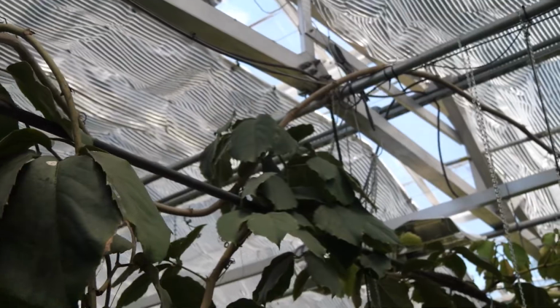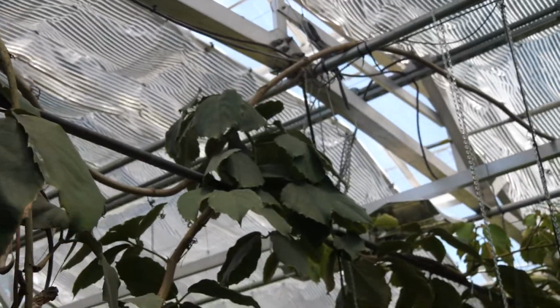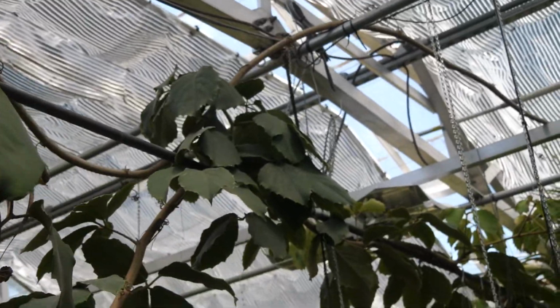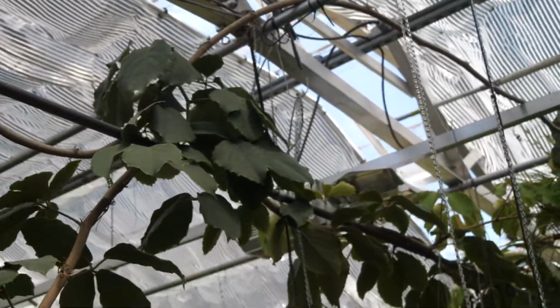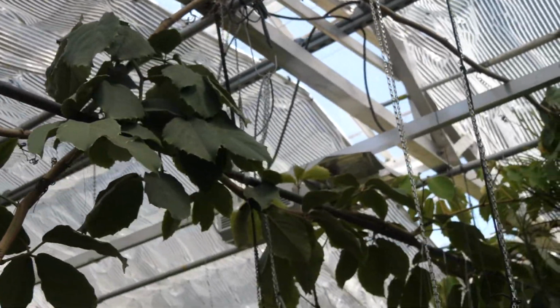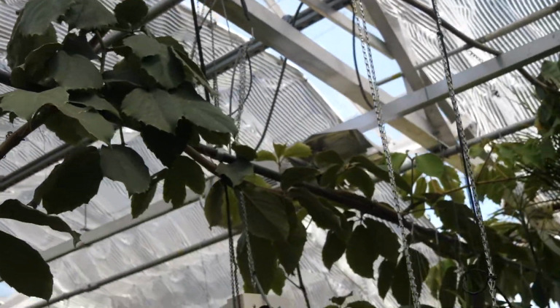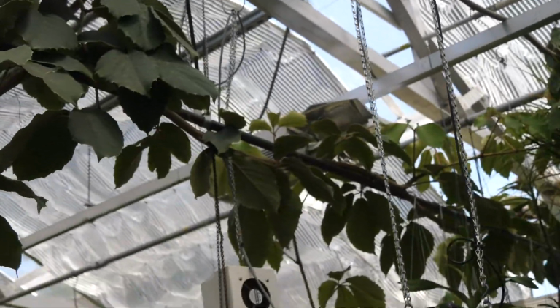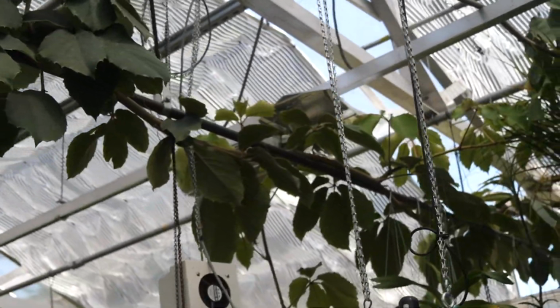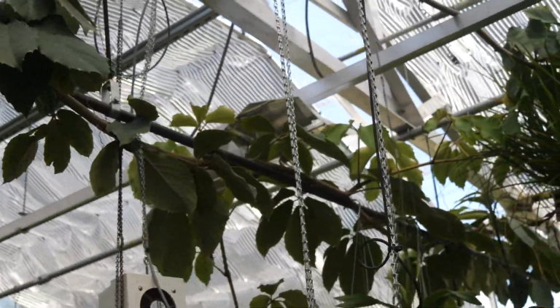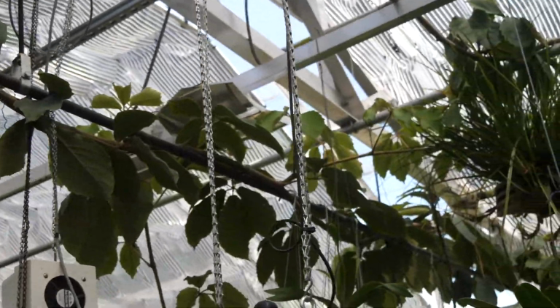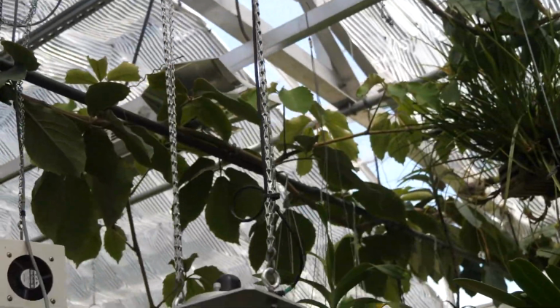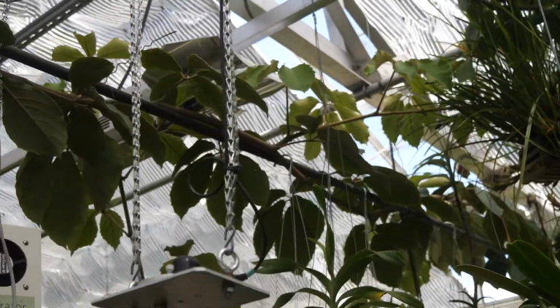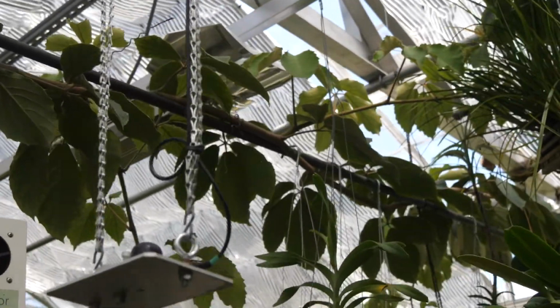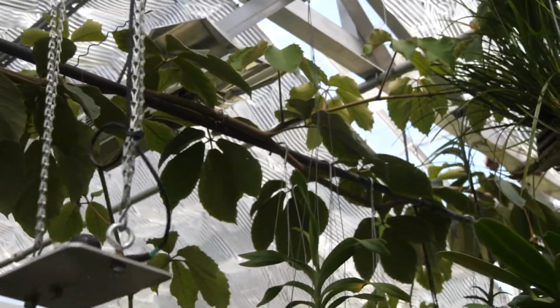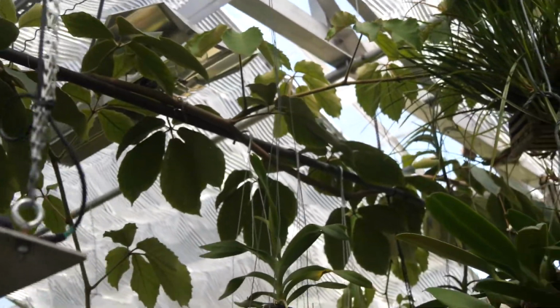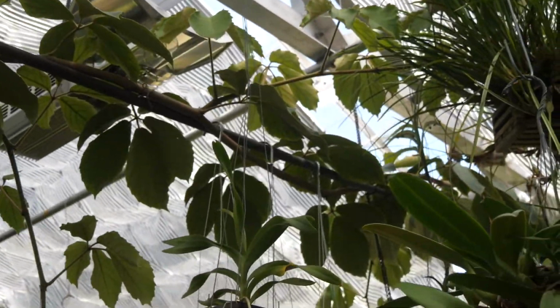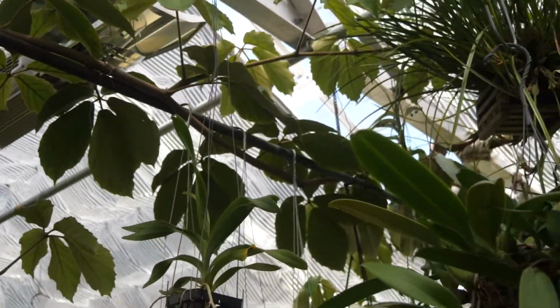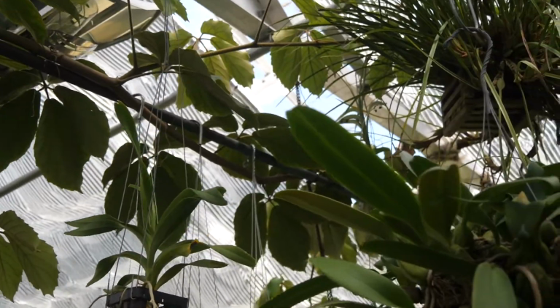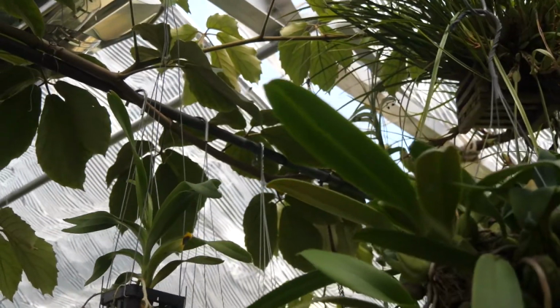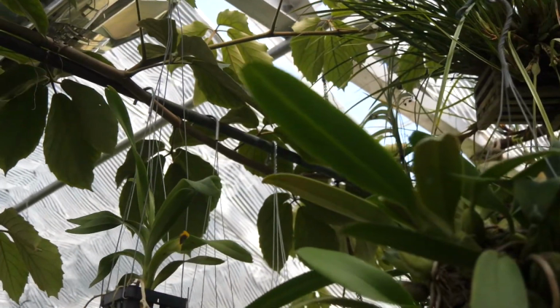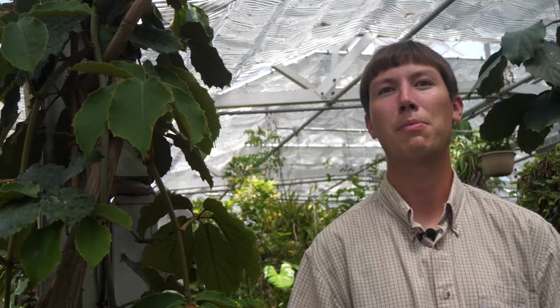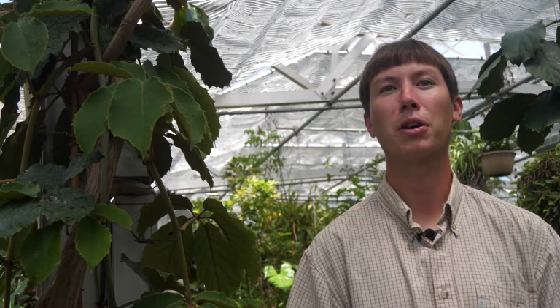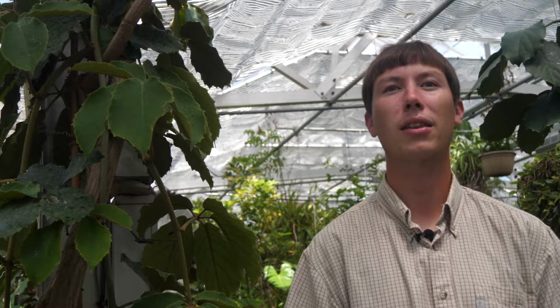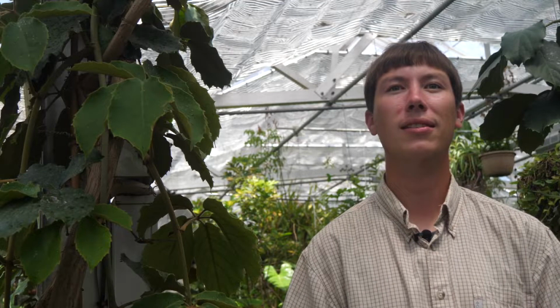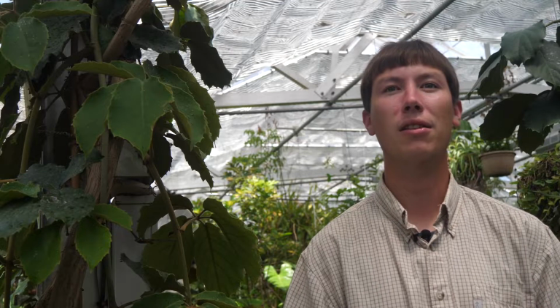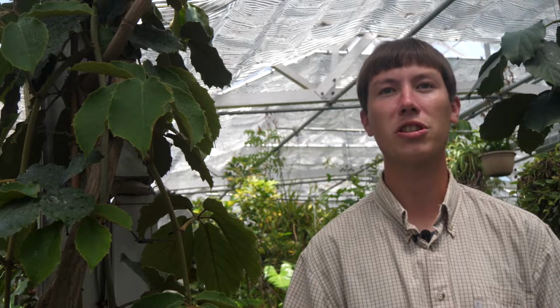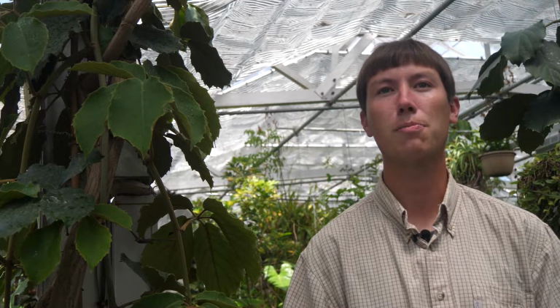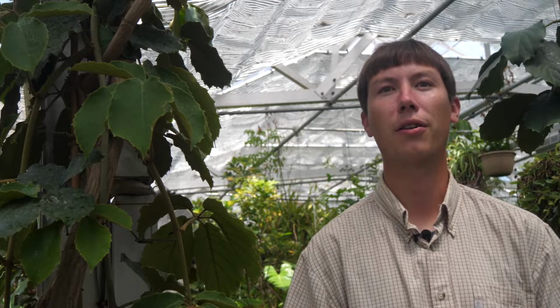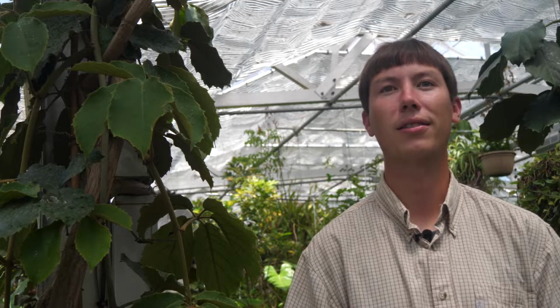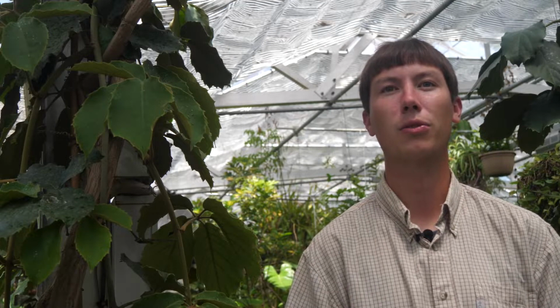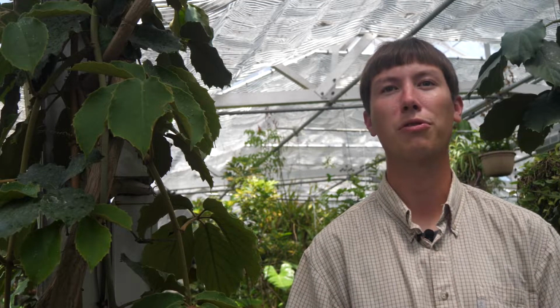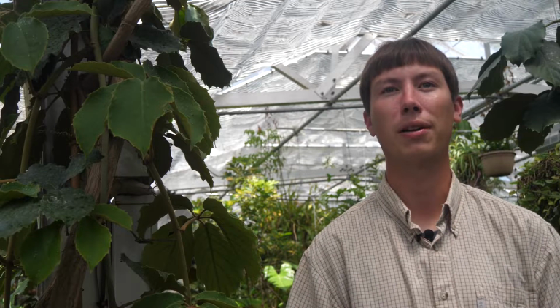So it's in the Vitaceae, or grape family. We have a lot of native plants in that family in this area, so one you might be familiar with is the Virginia creeper, Parthenocissus quinquefolia.